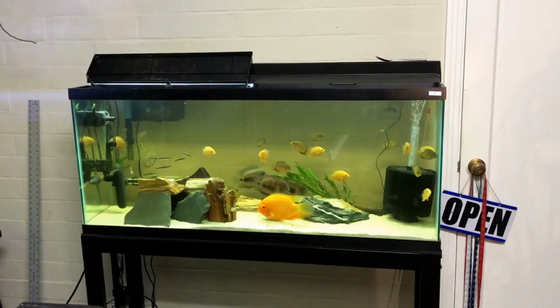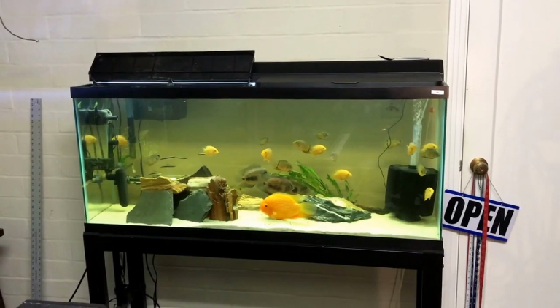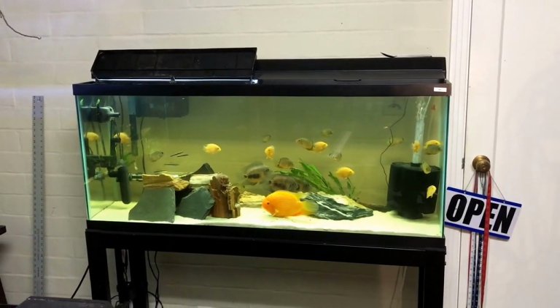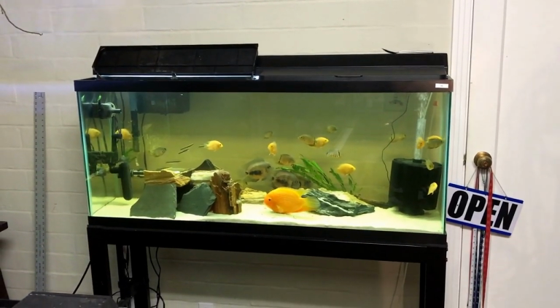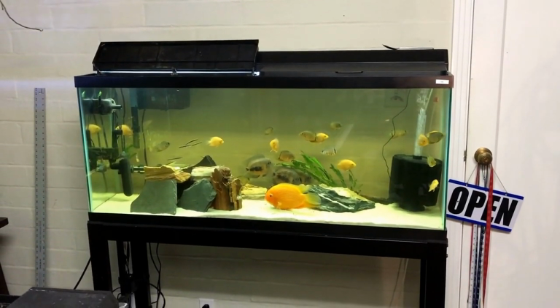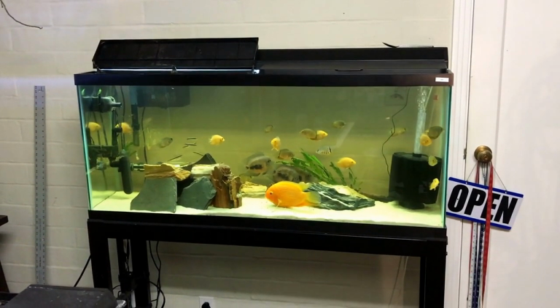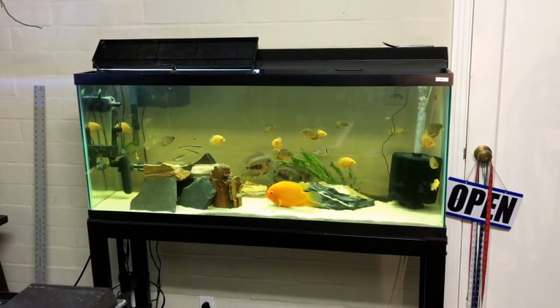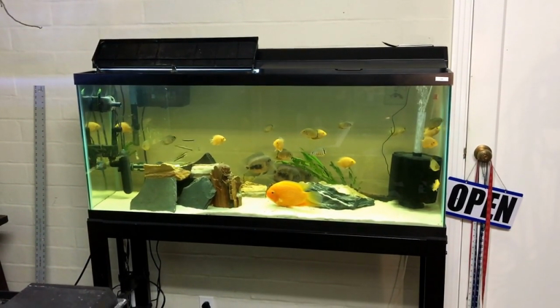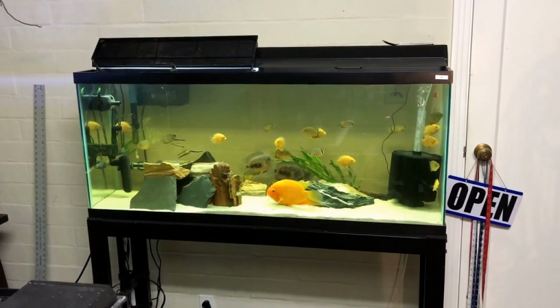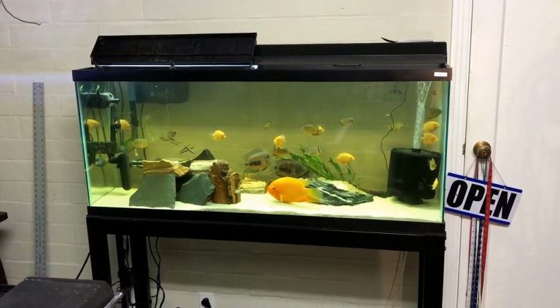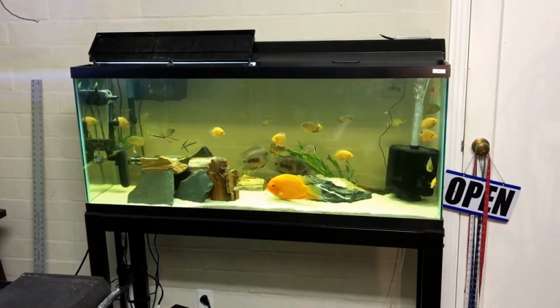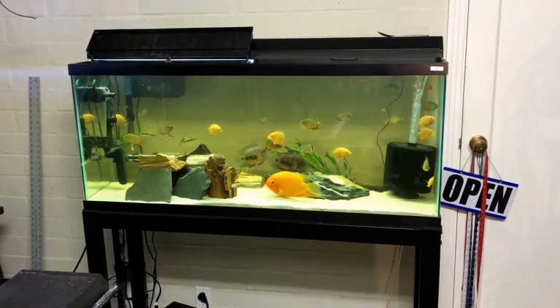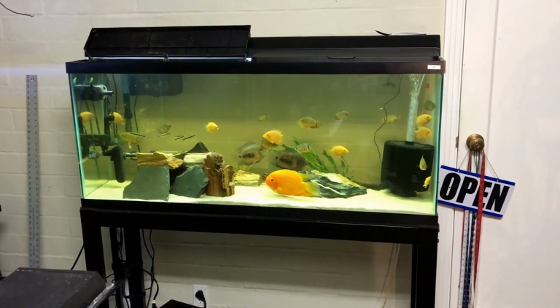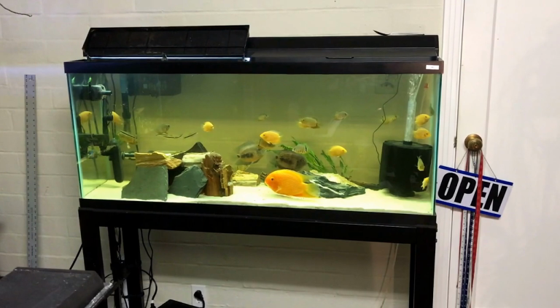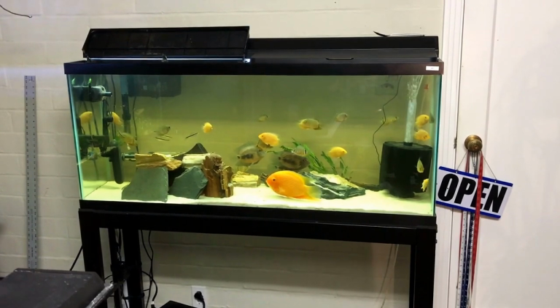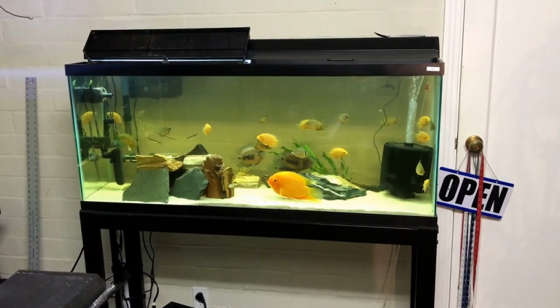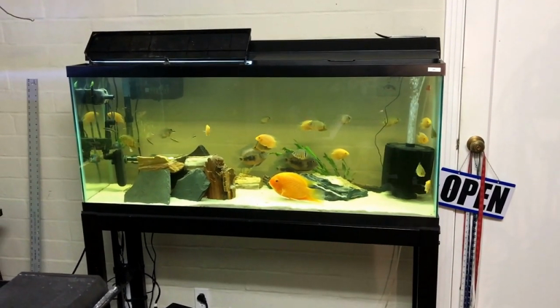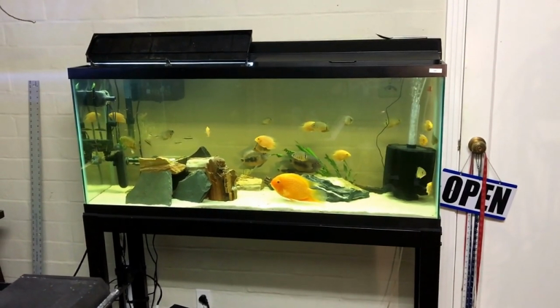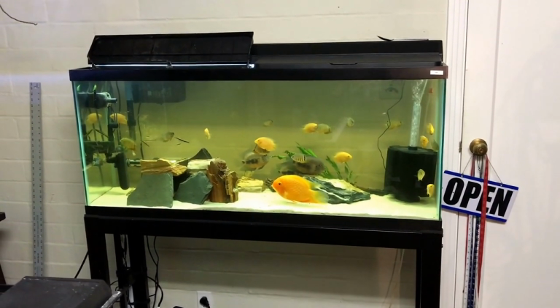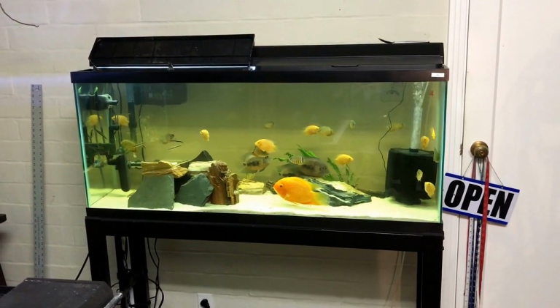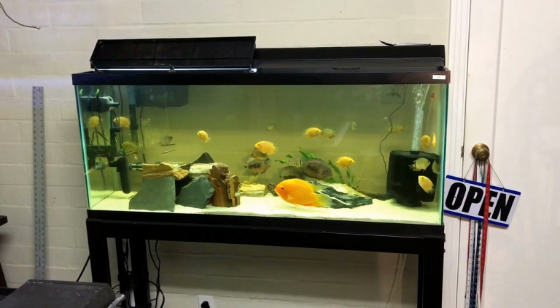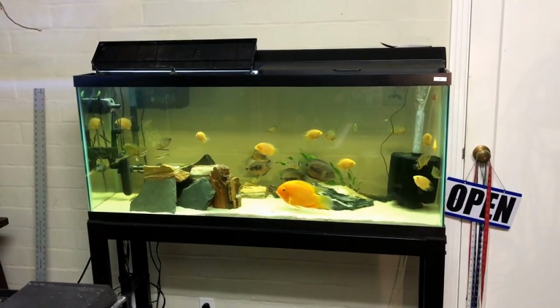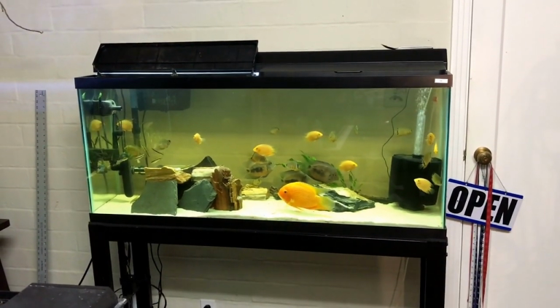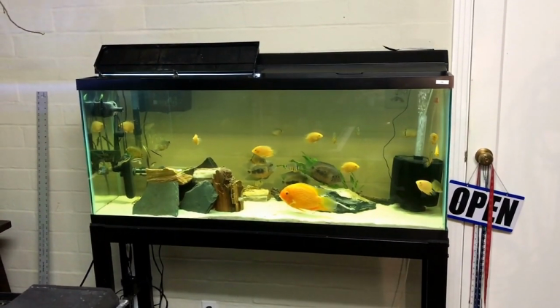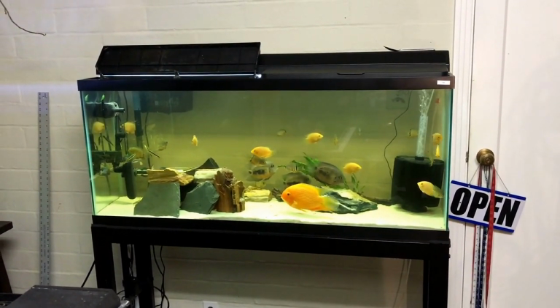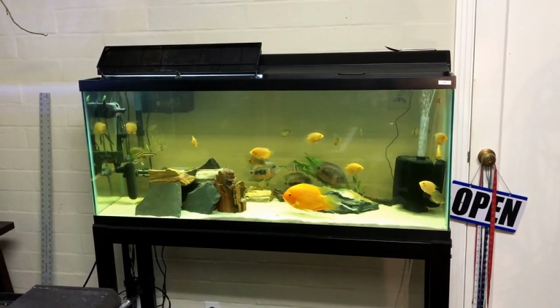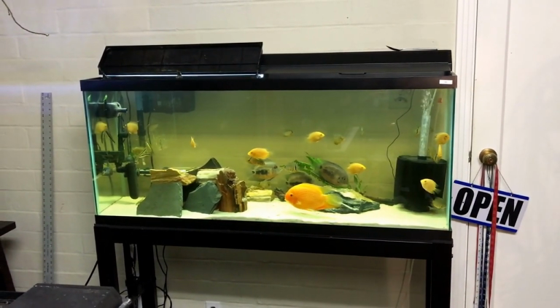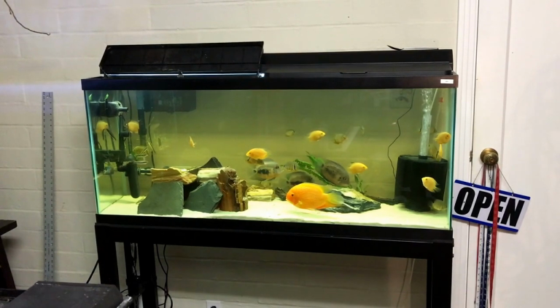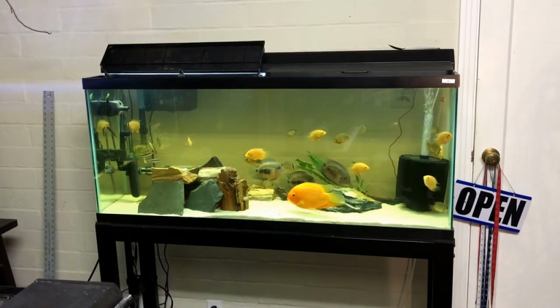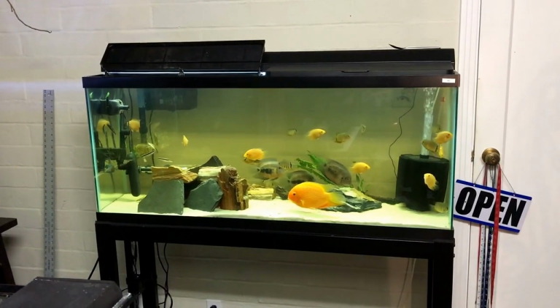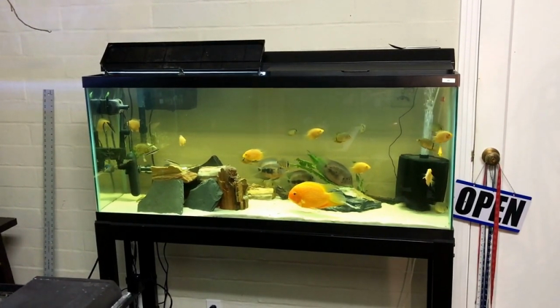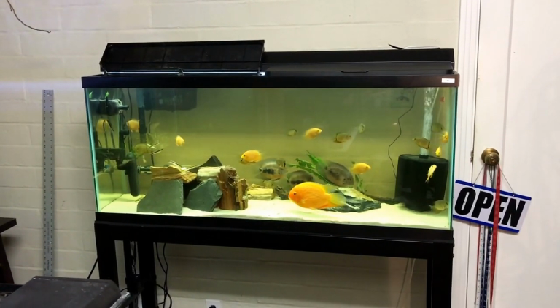Hello everyone and welcome to Mr. Oz's fish room. I am trying to get my planted severum tank going as soon as possible.